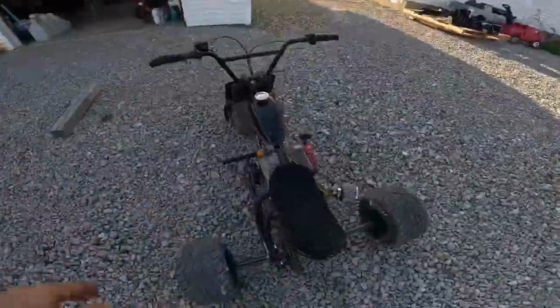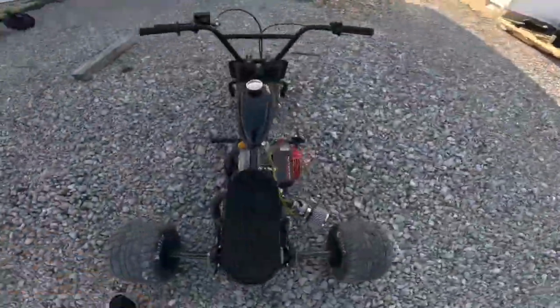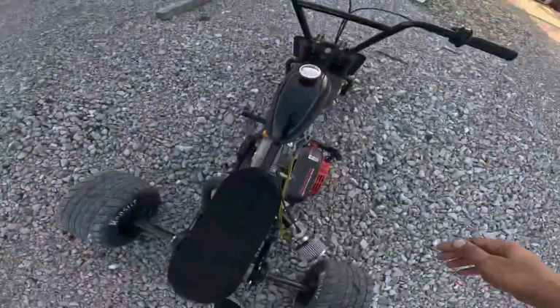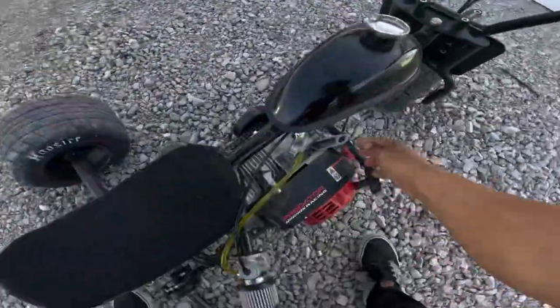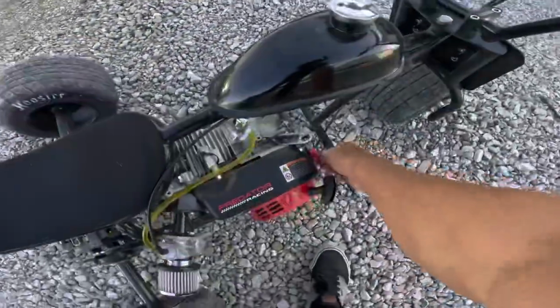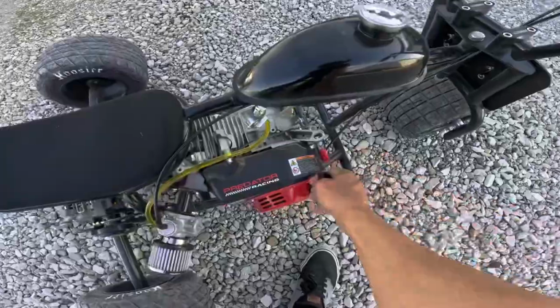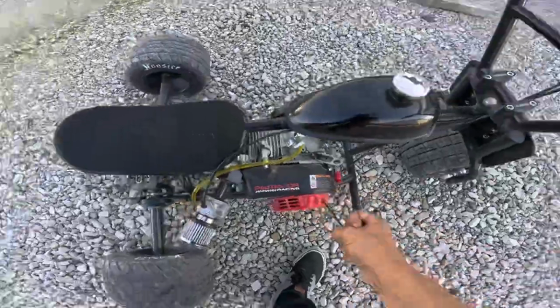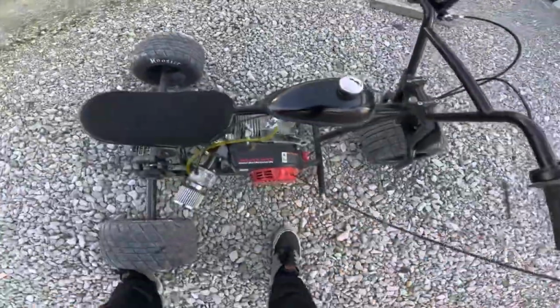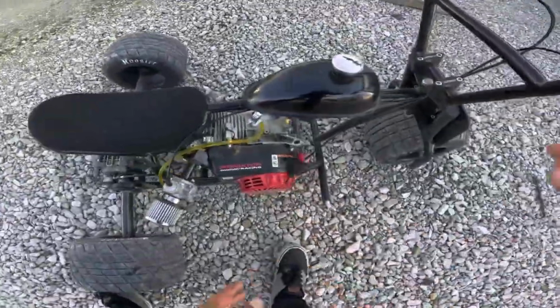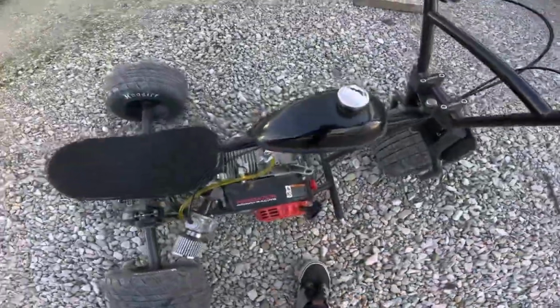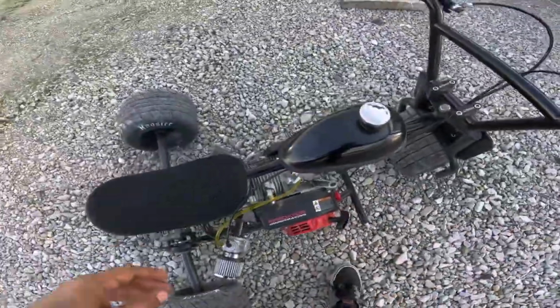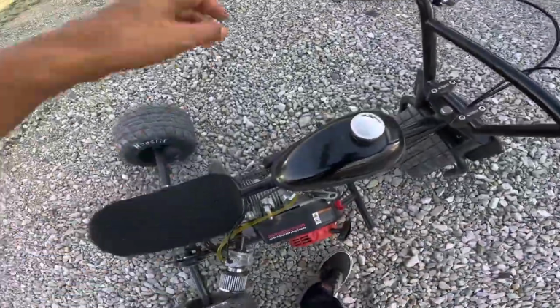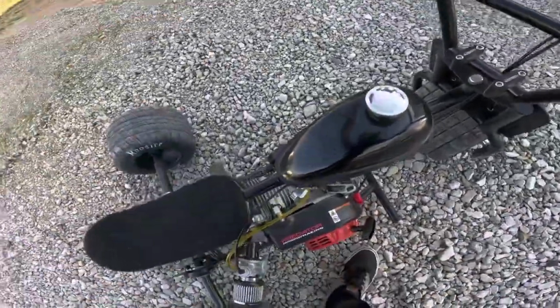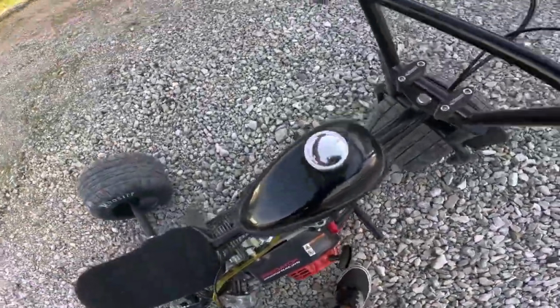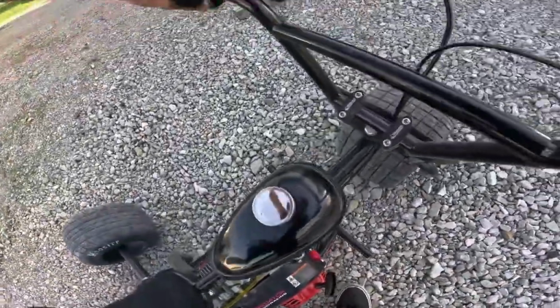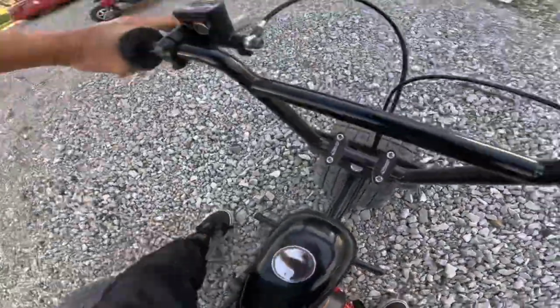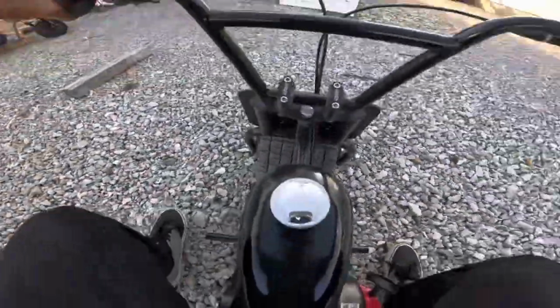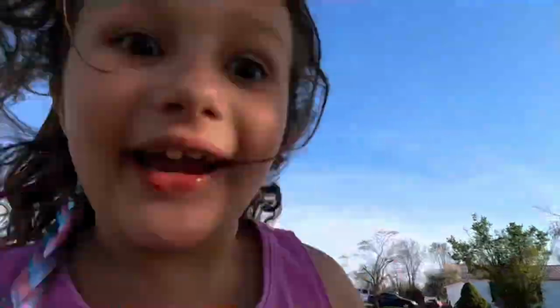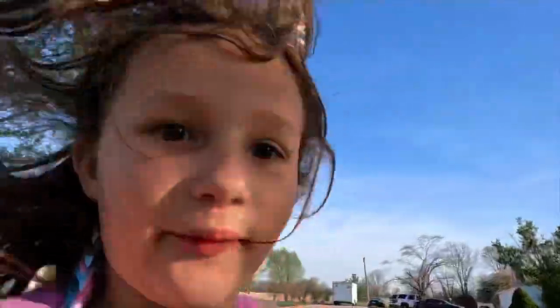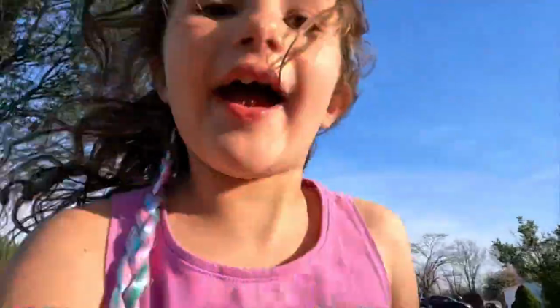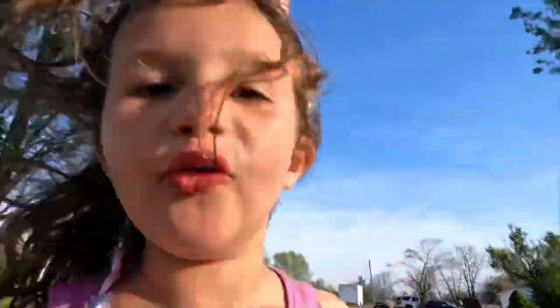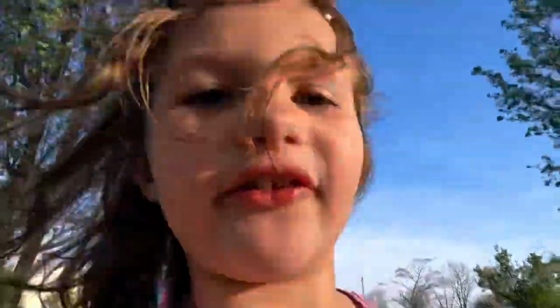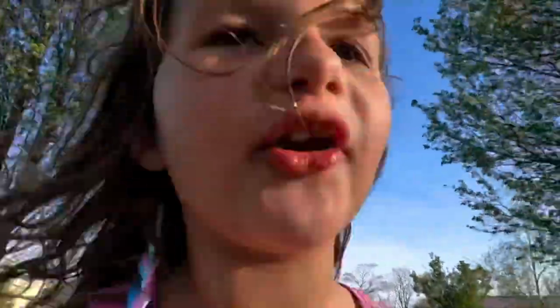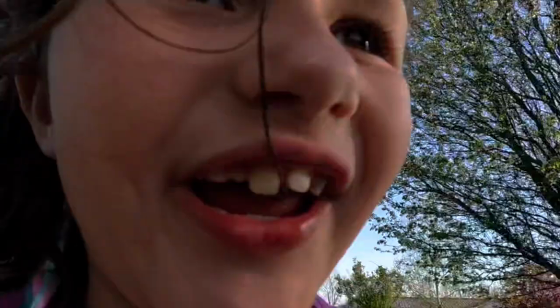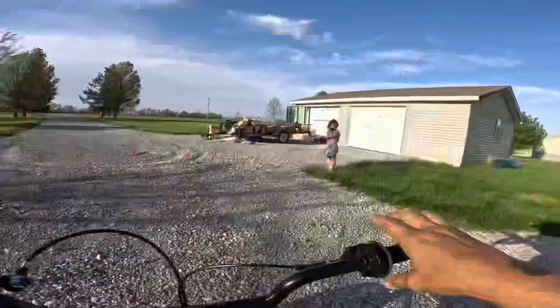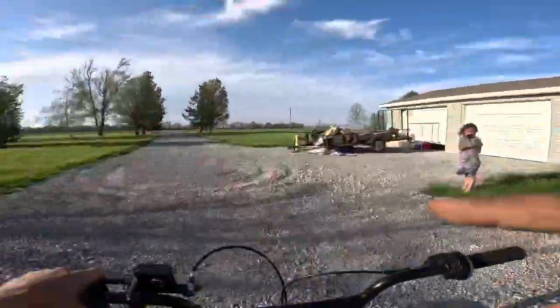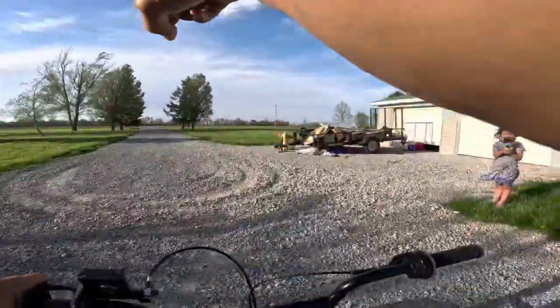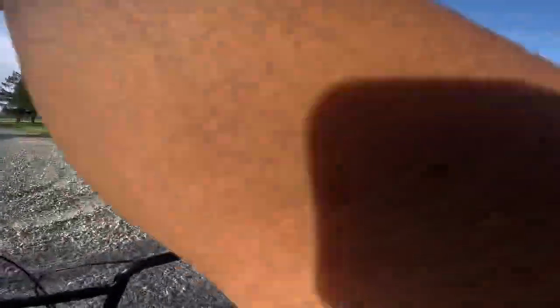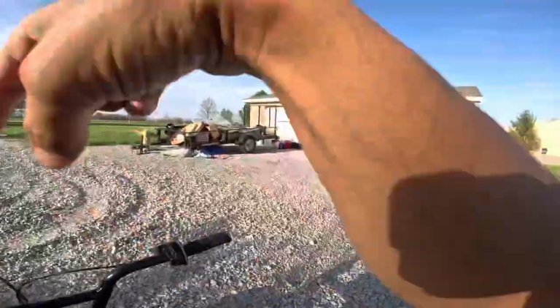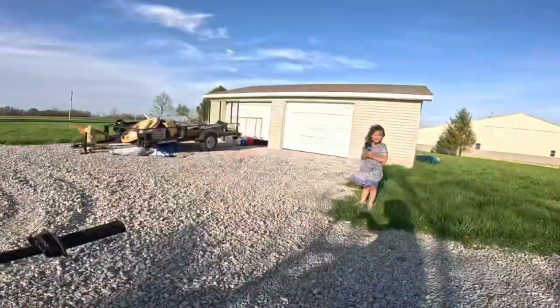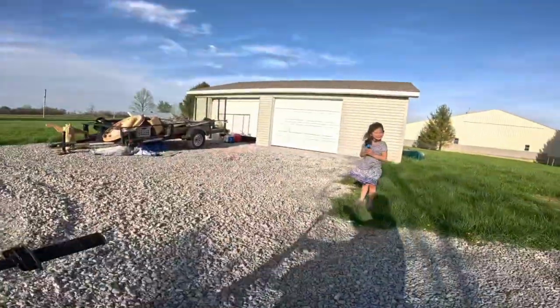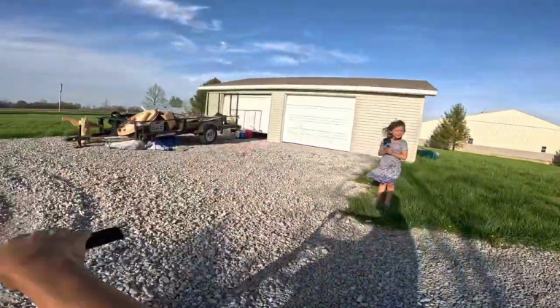Welcome back to the channel. Today I'm going to do a little video about my mini trikes. Like and subscribe, and don't forget to turn on notifications. I'm gonna go back and forth a couple times.